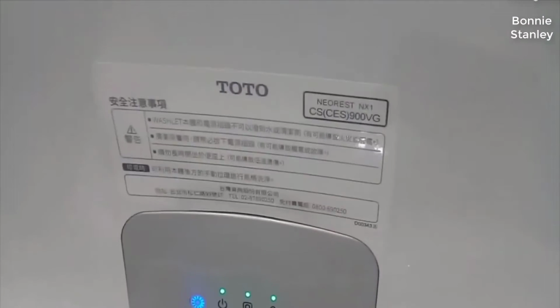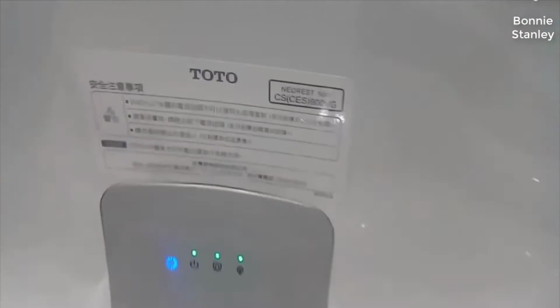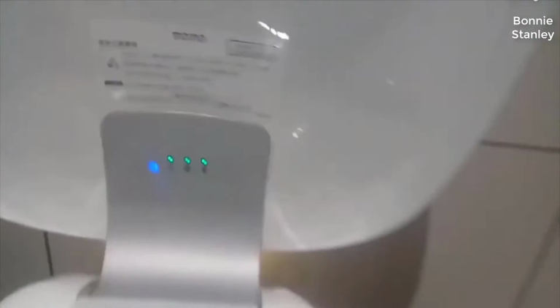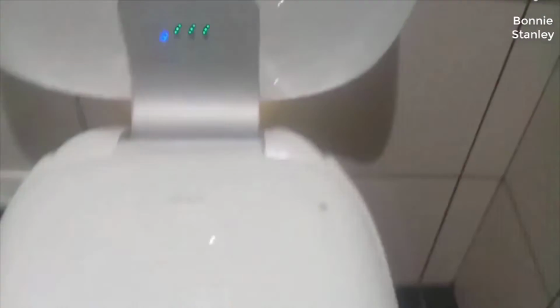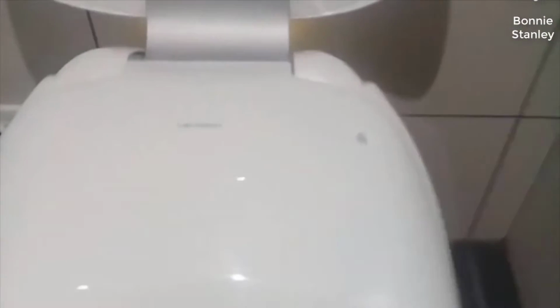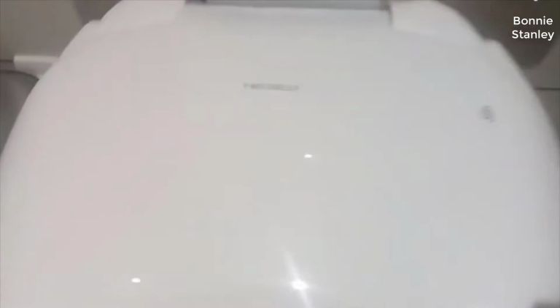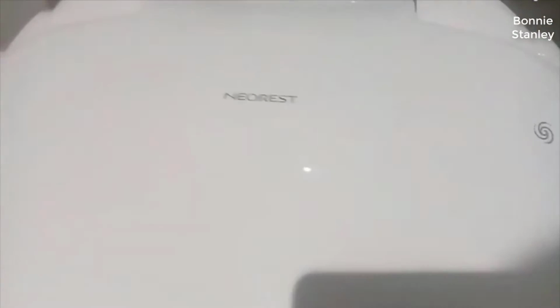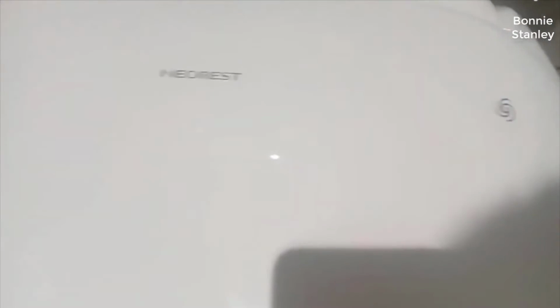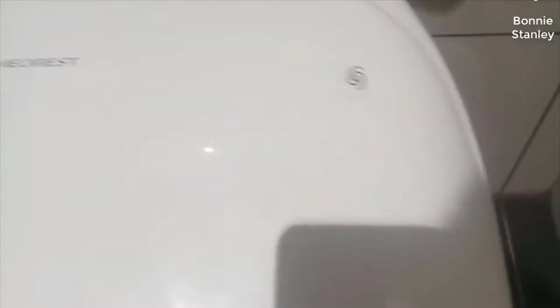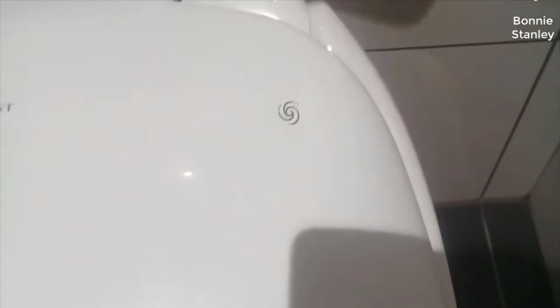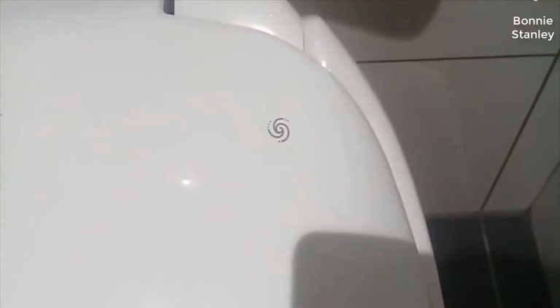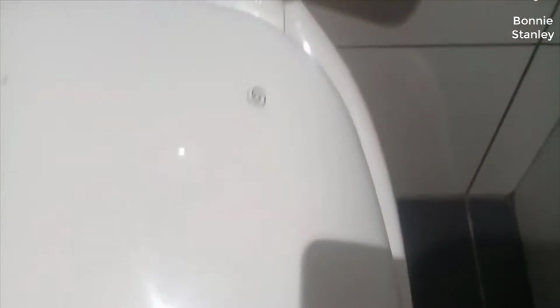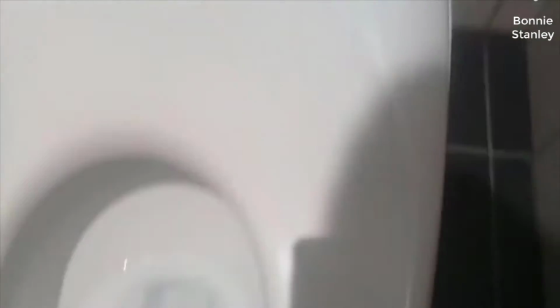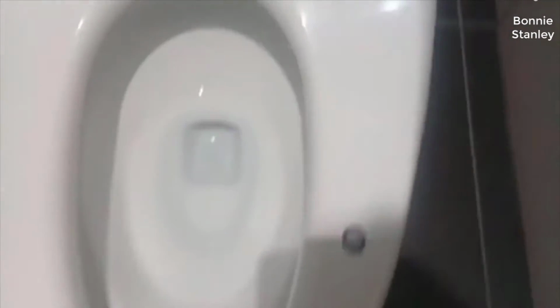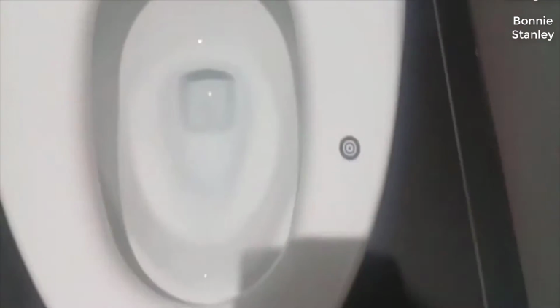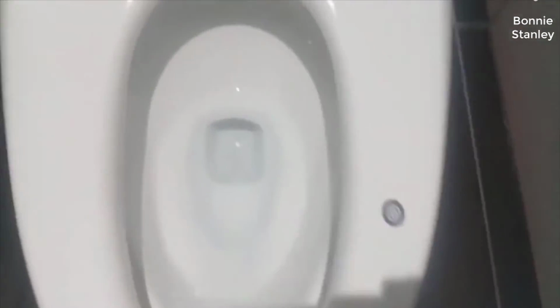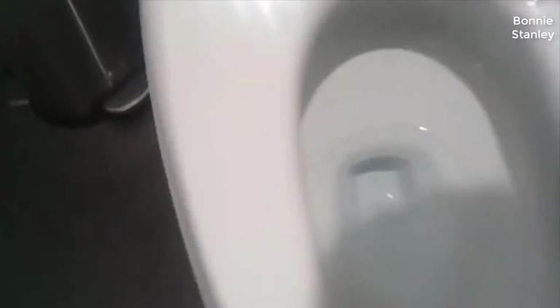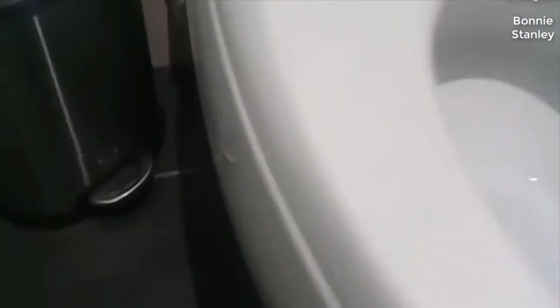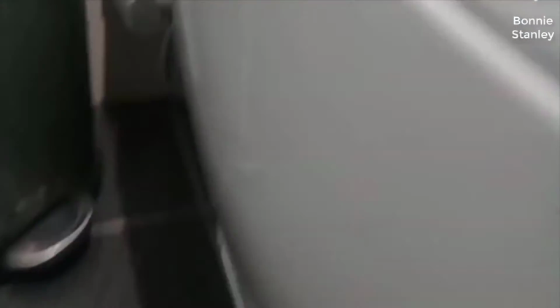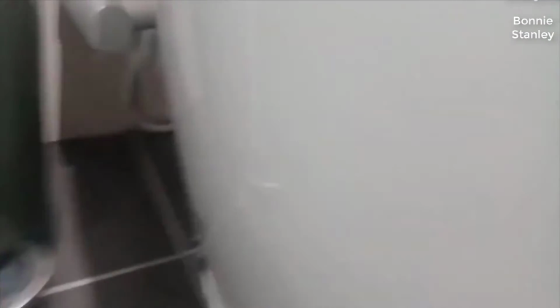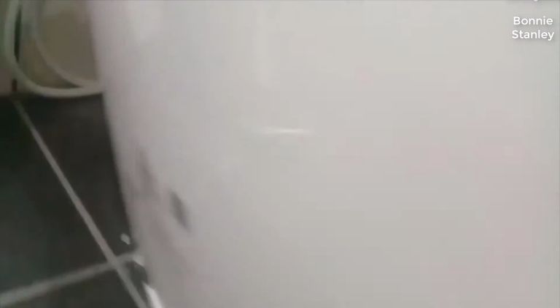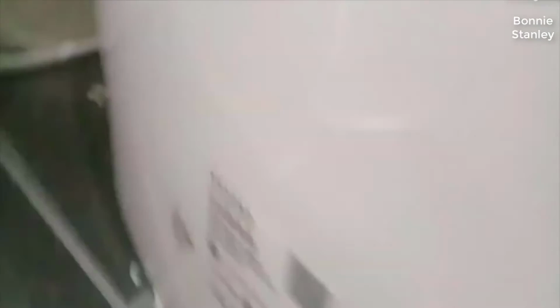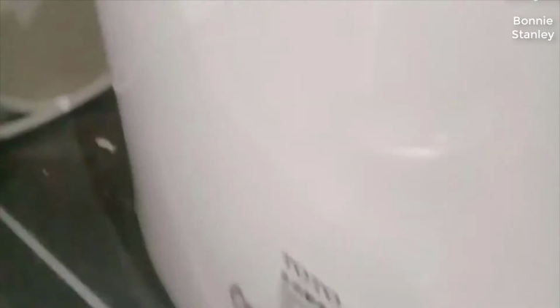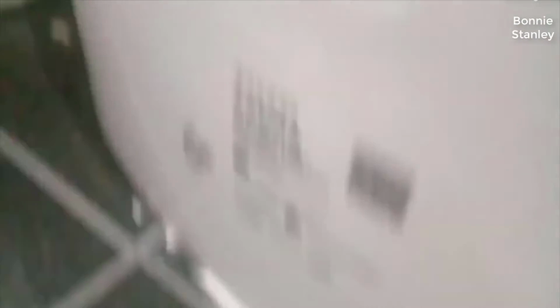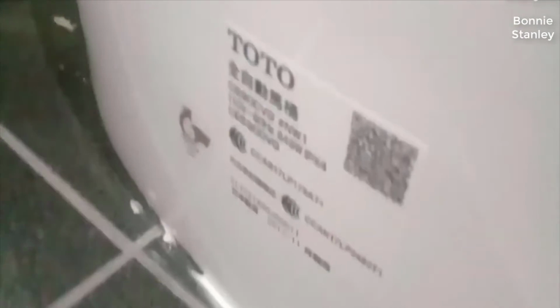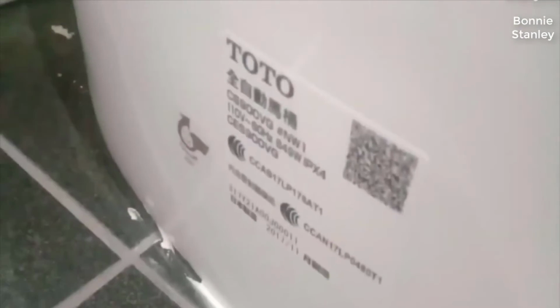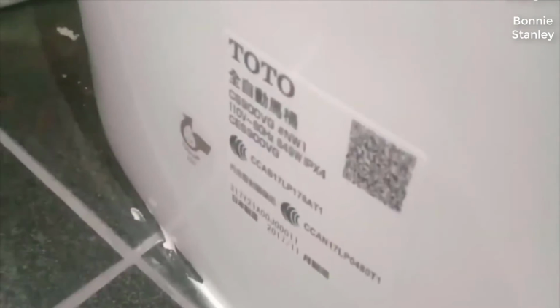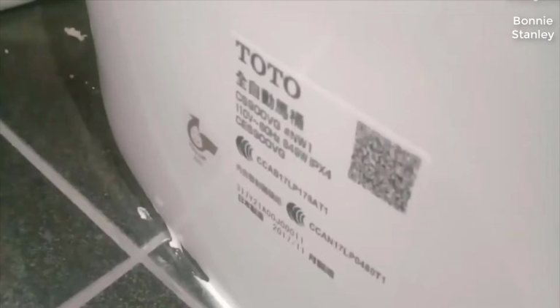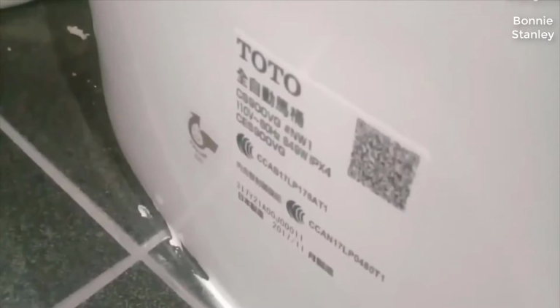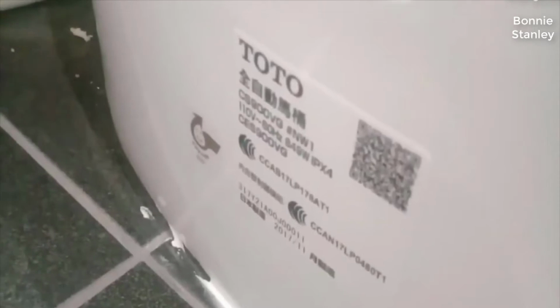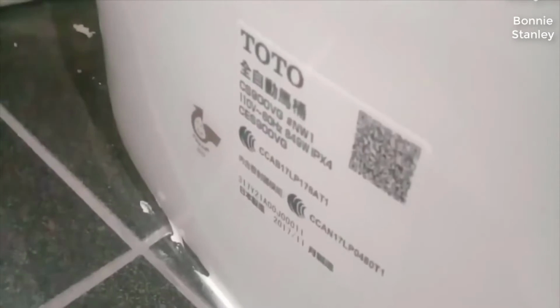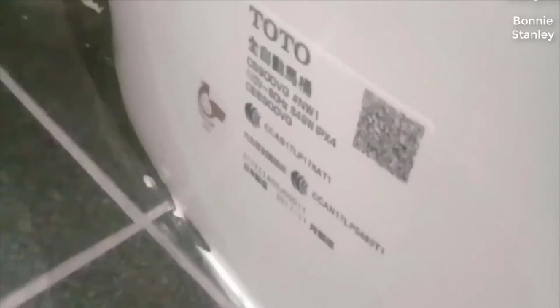And while this is a very expensive toilet, I did actually find a pretty good deal on it. I'll put a link below in the description so you can check that out if you are interested in picking one up for yourself.